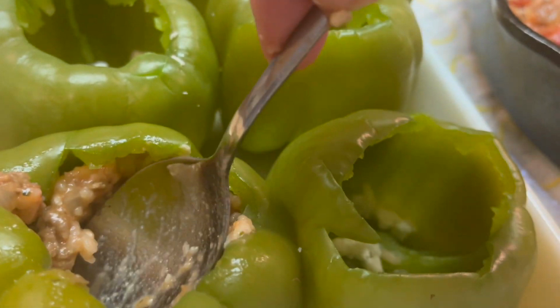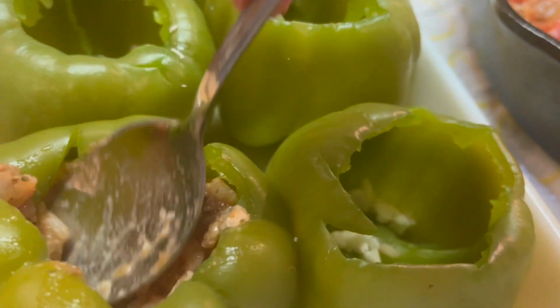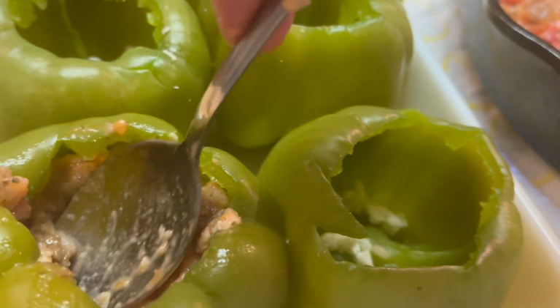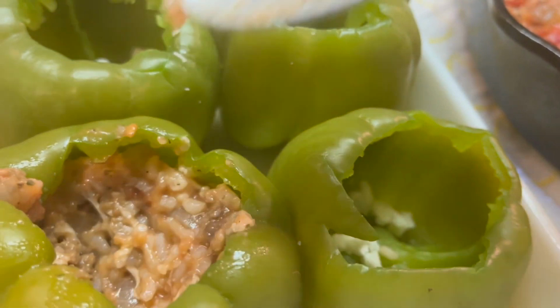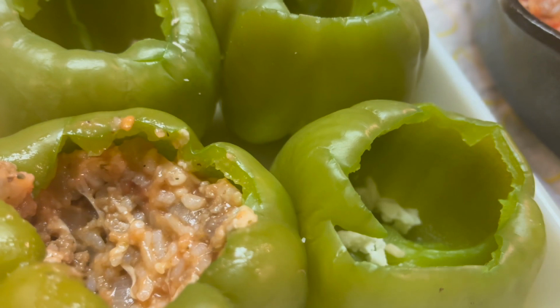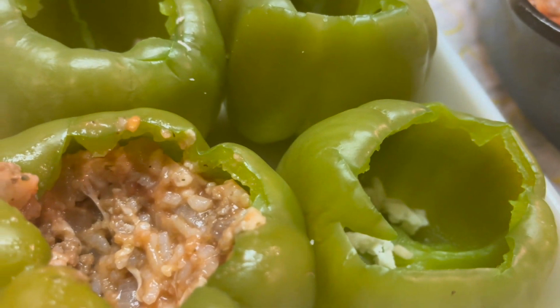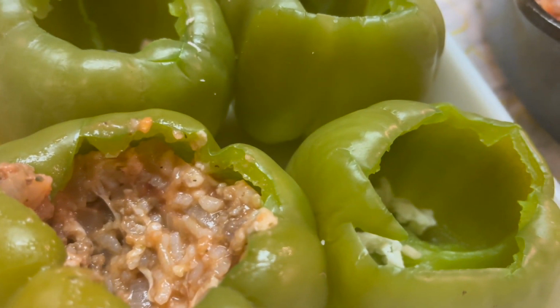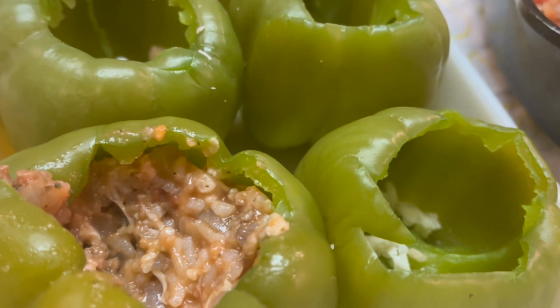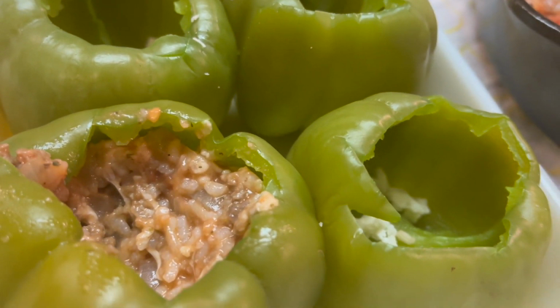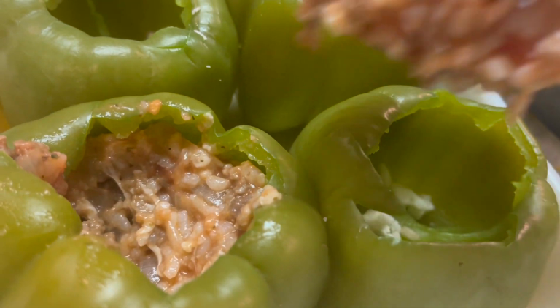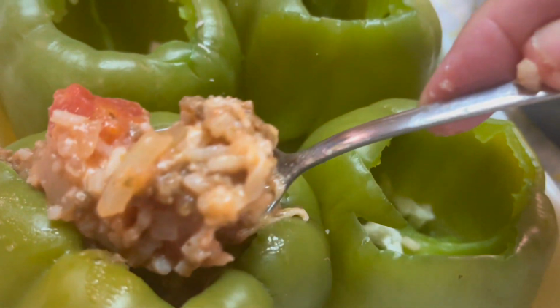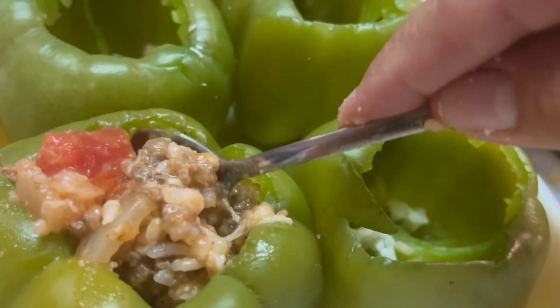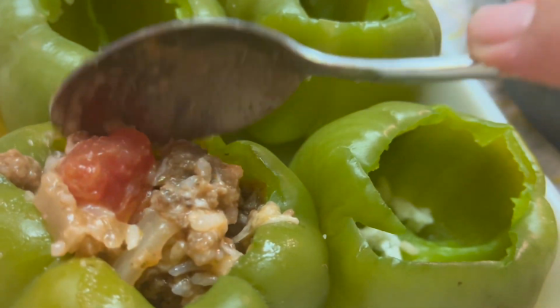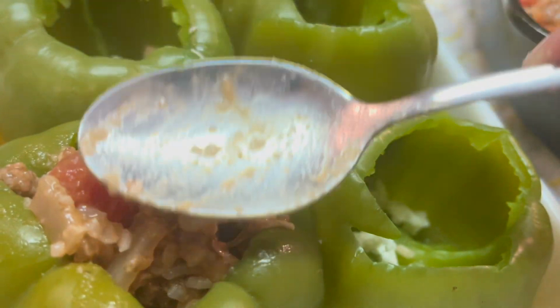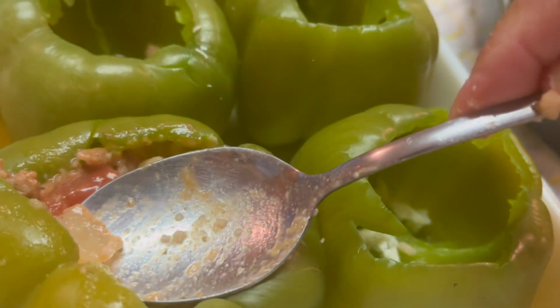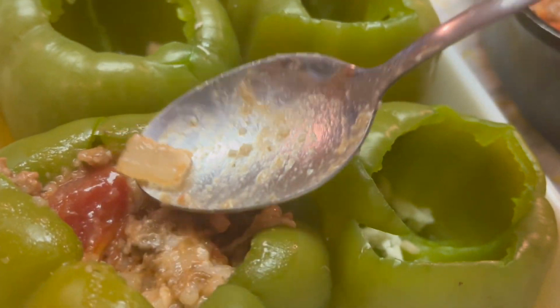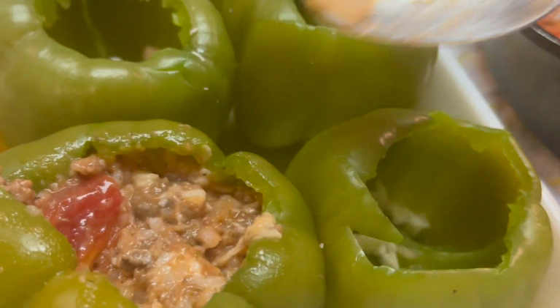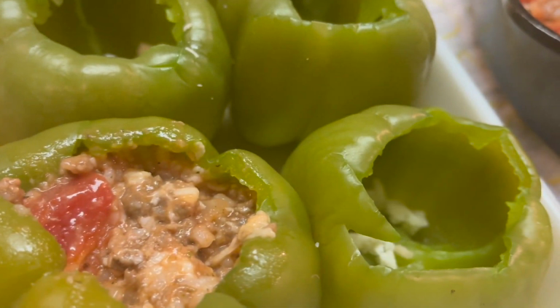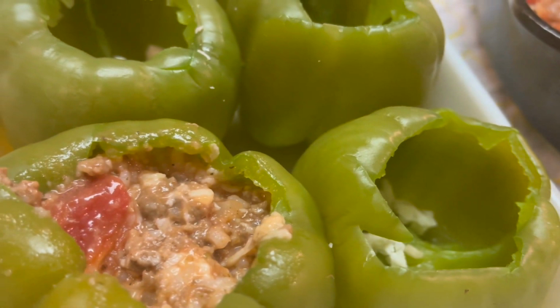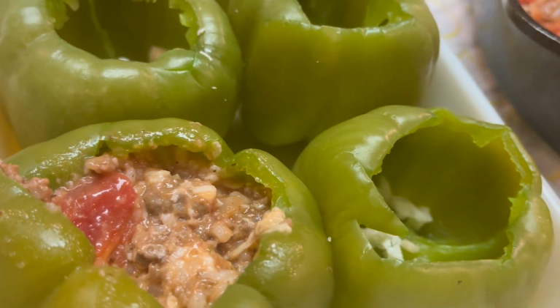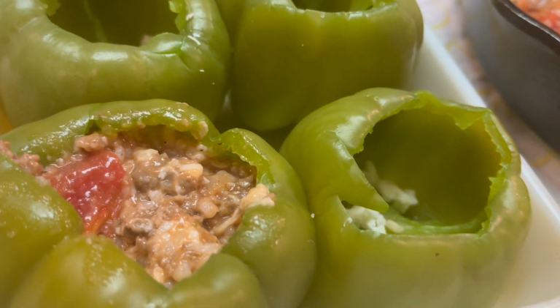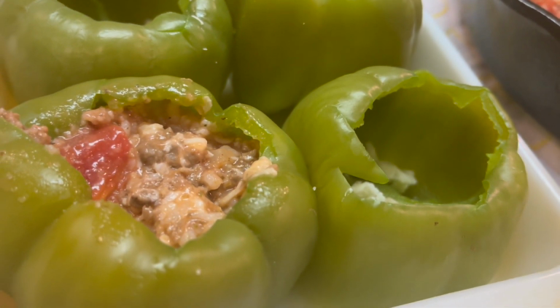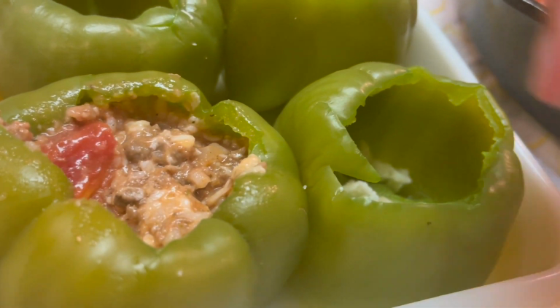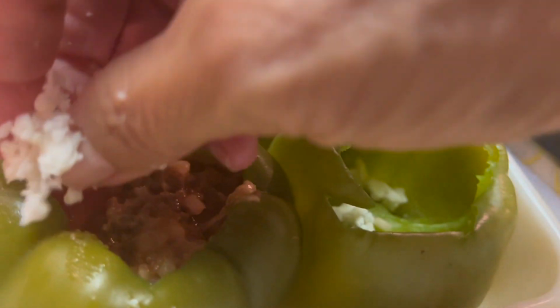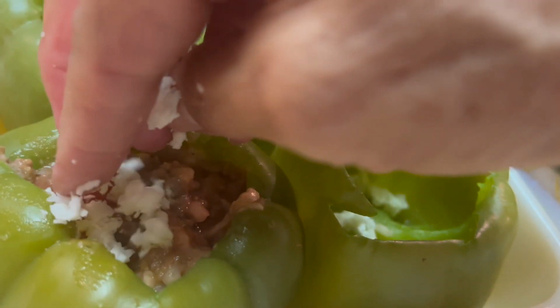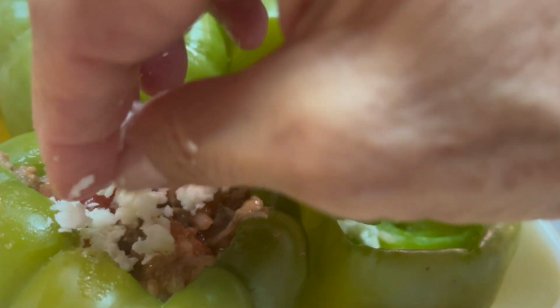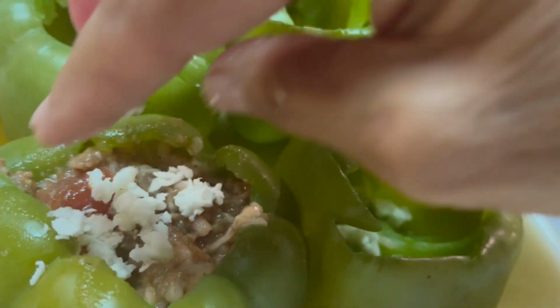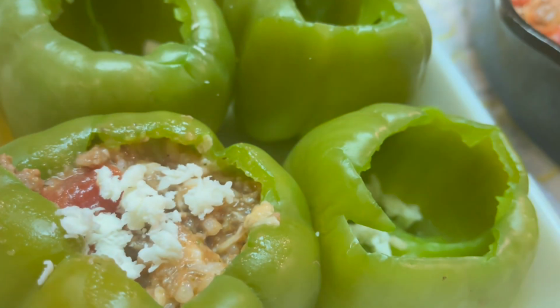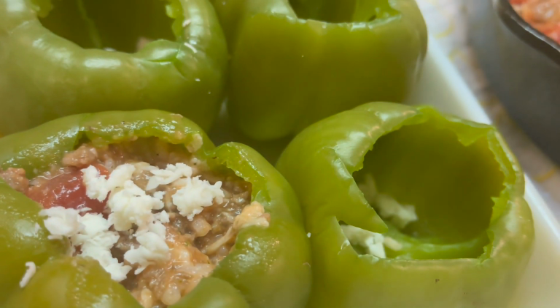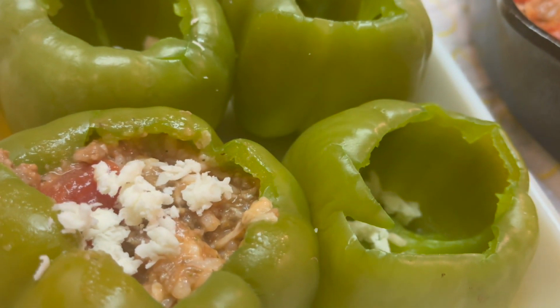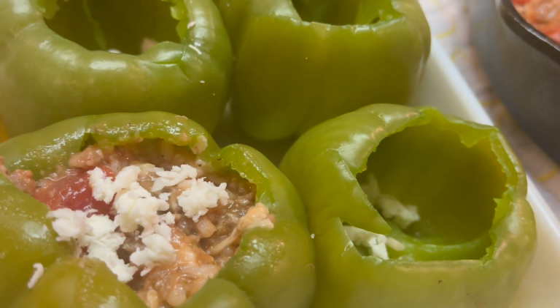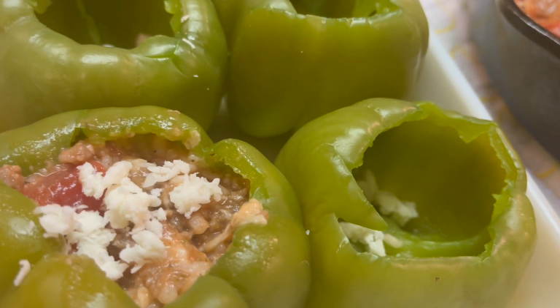I like to pack it in really good and get as much in there as I can, and then add mozzarella on the top.